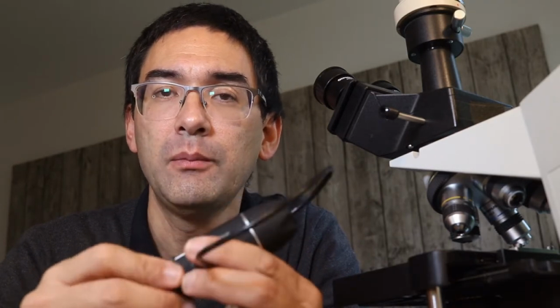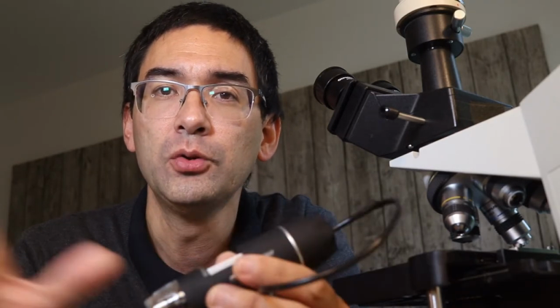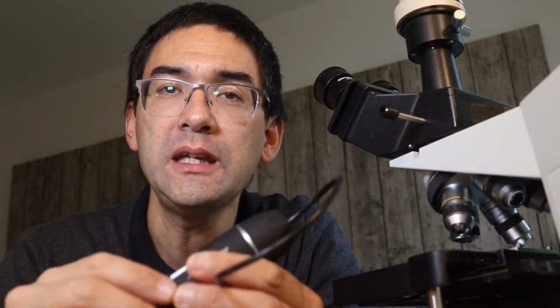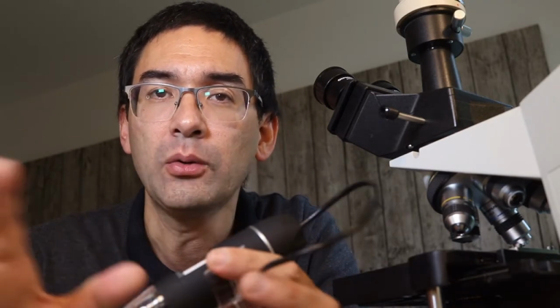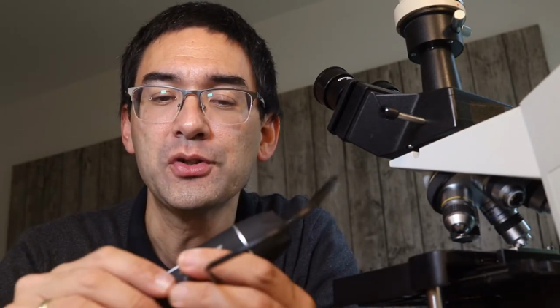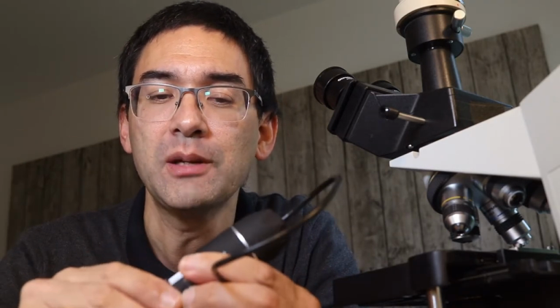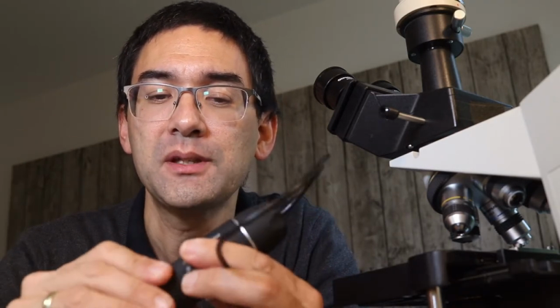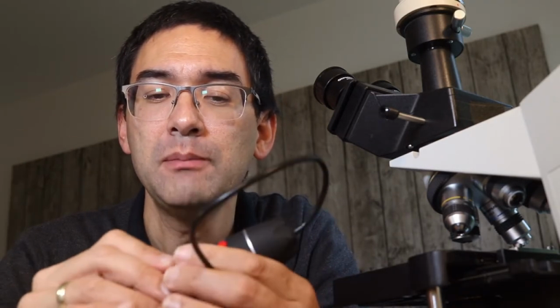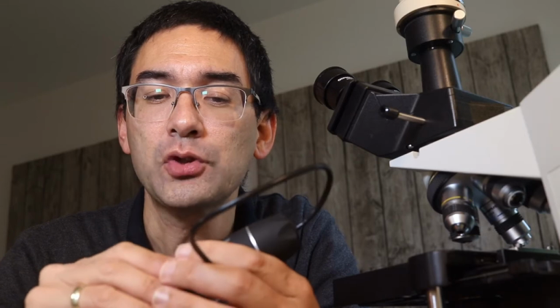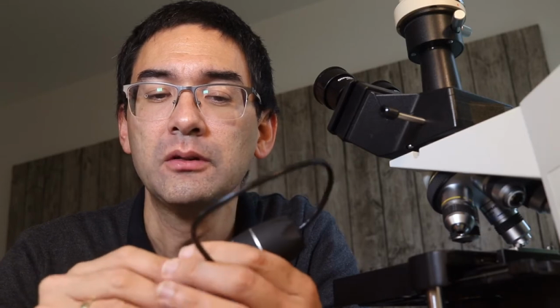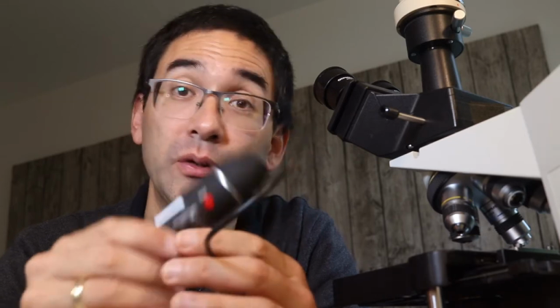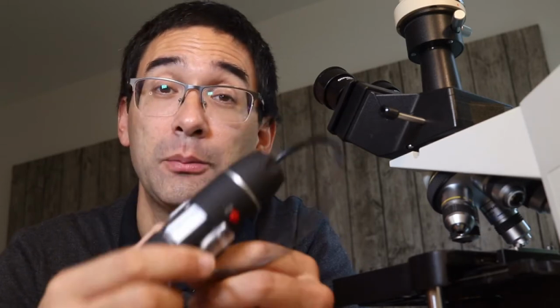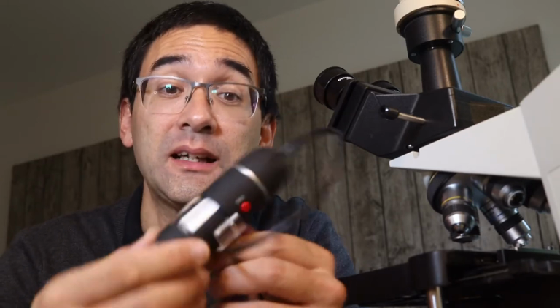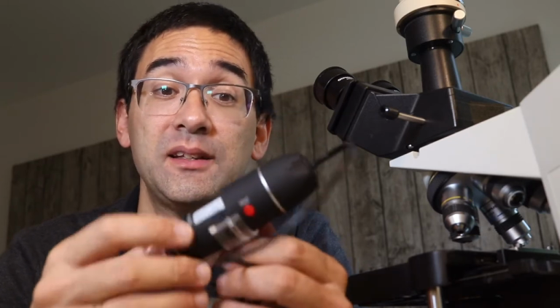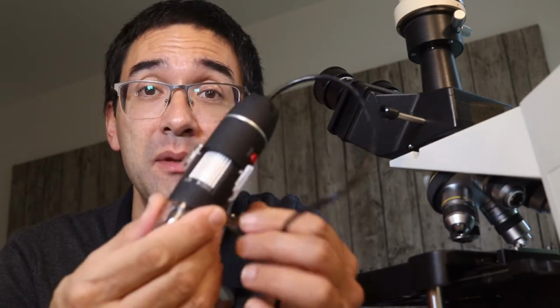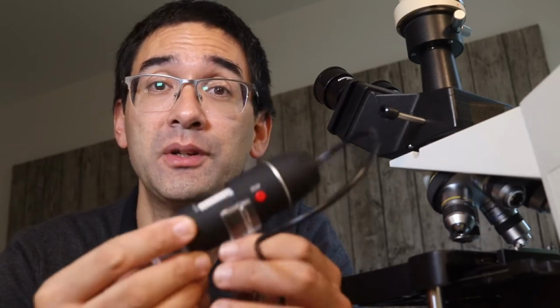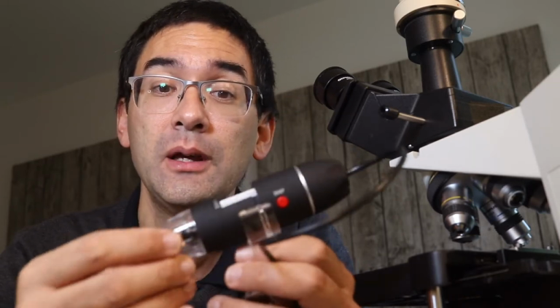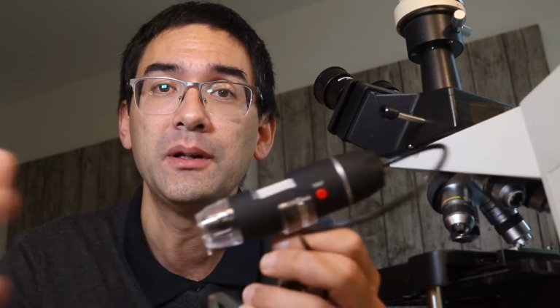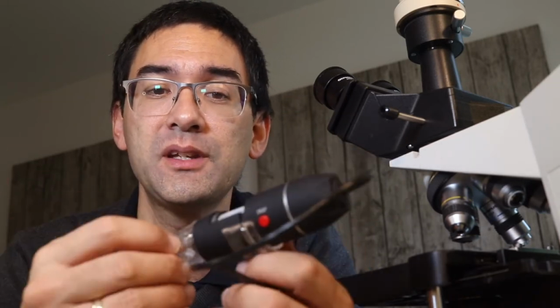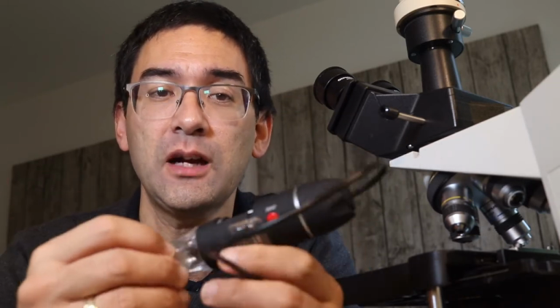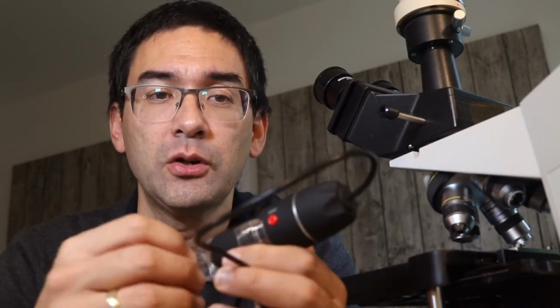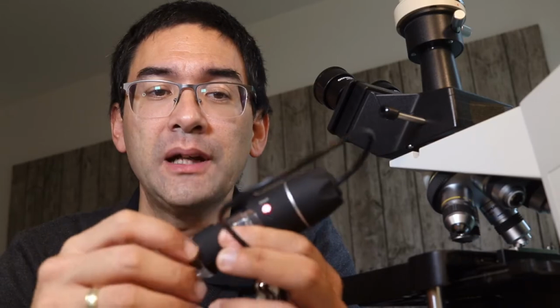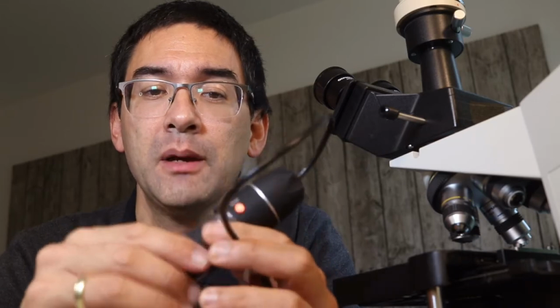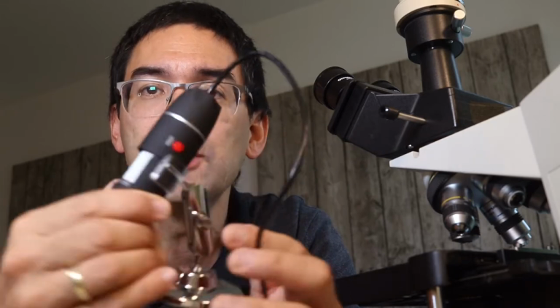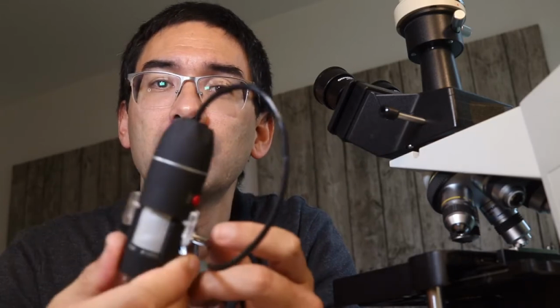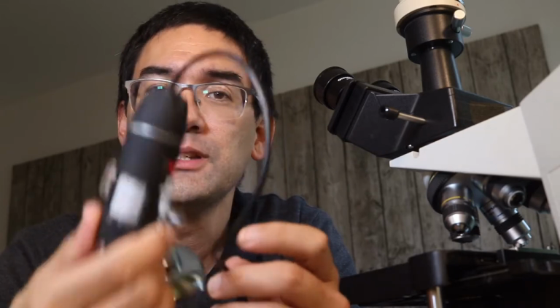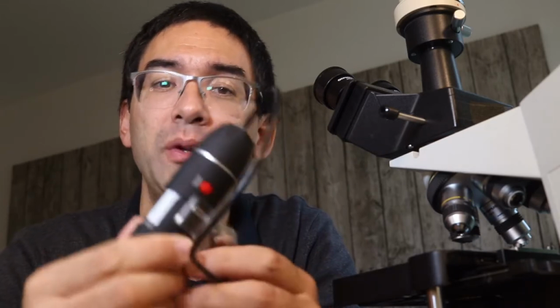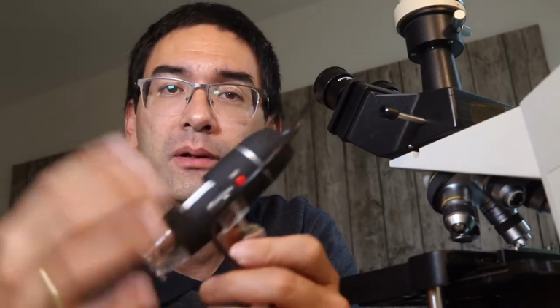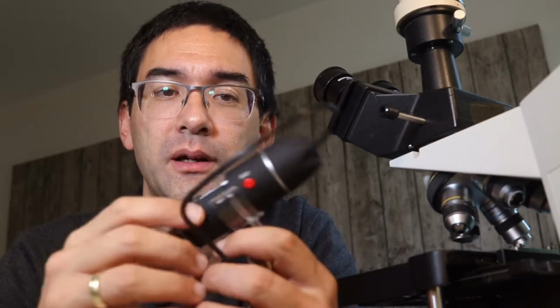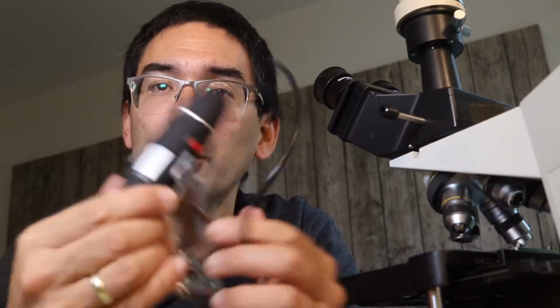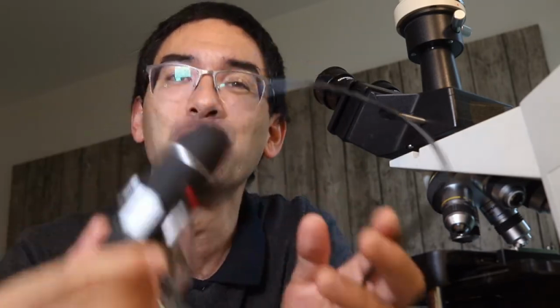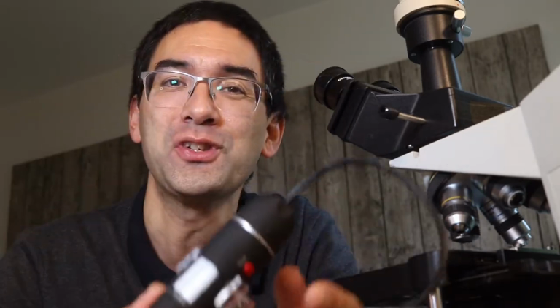If you check eBay or Amazon, you sometimes see microscopes that look not only similar but exactly the same as this one. But this one actually has no brand name — it's the no-name version.